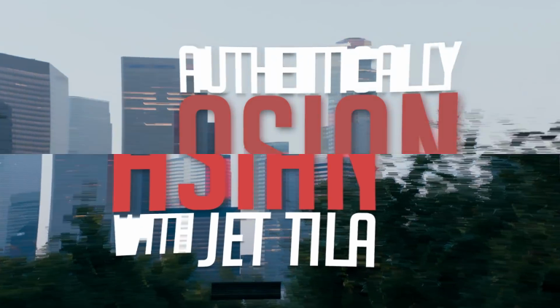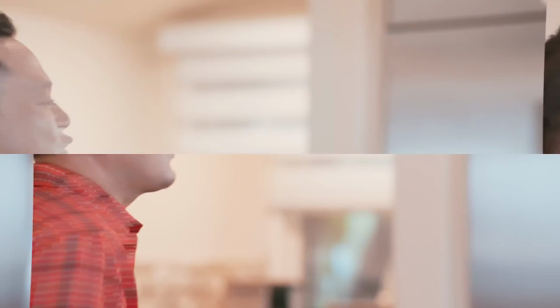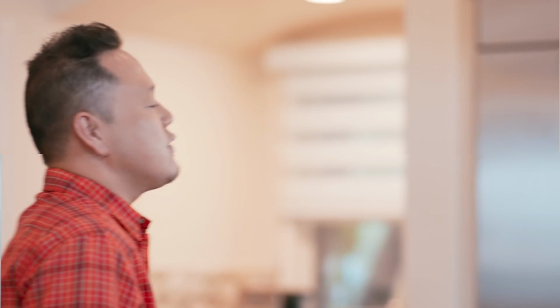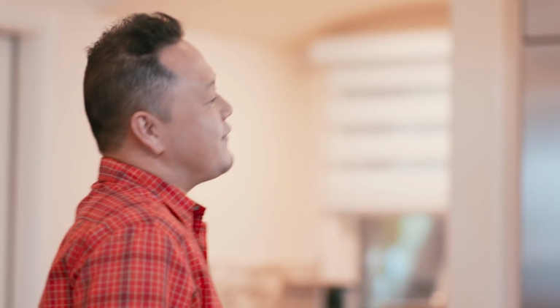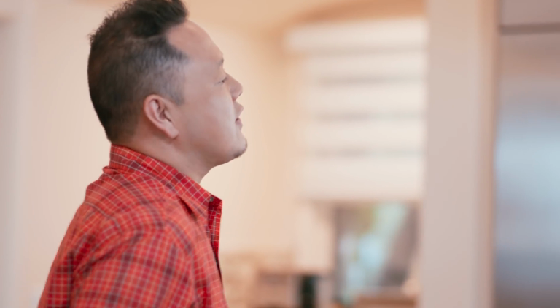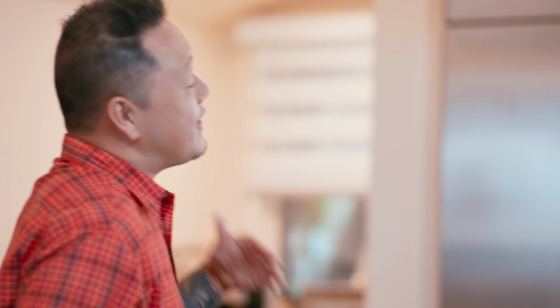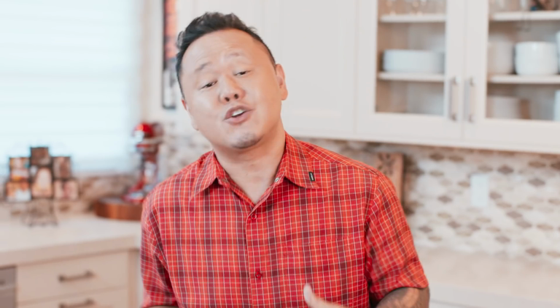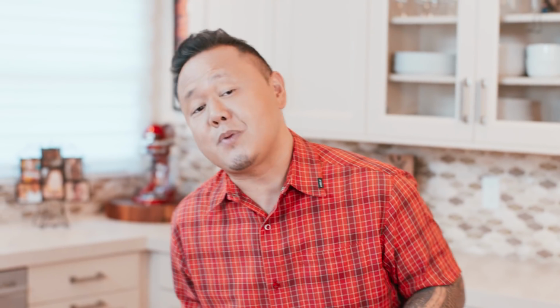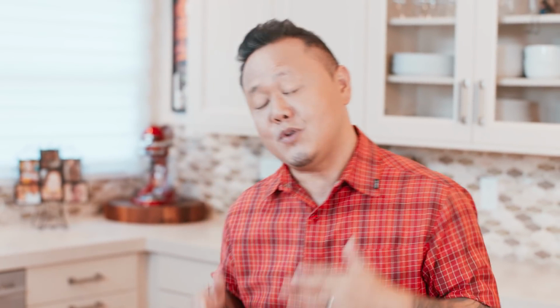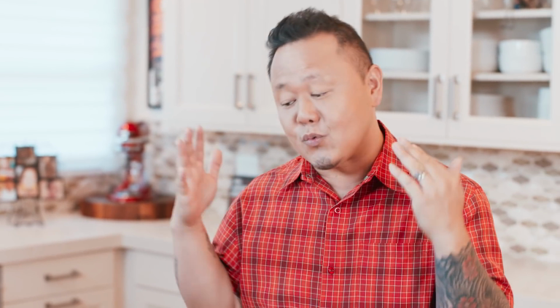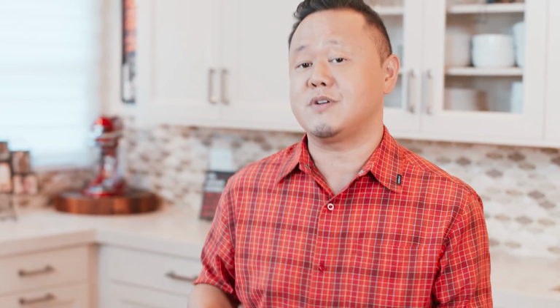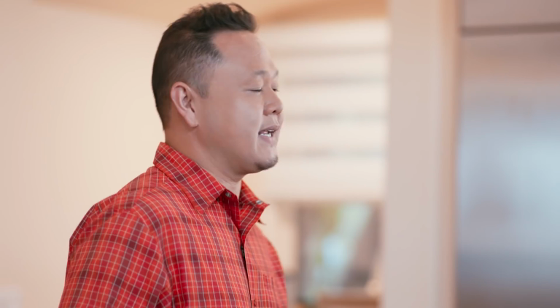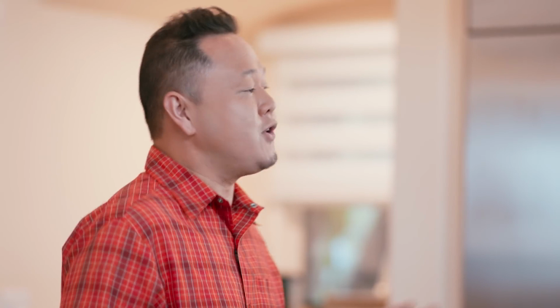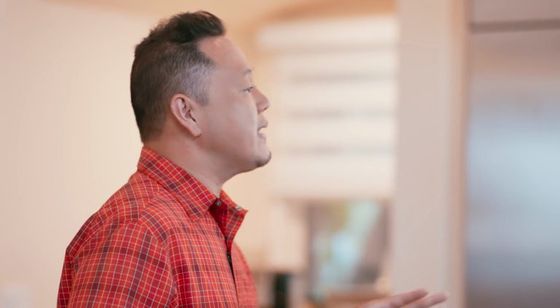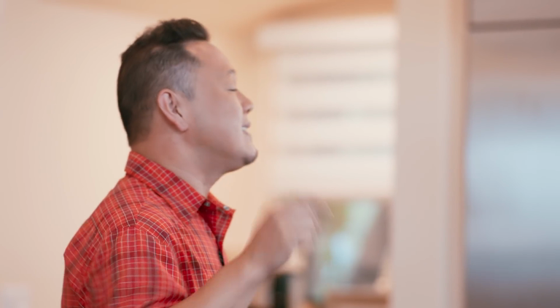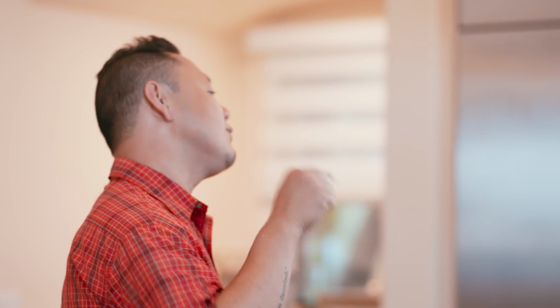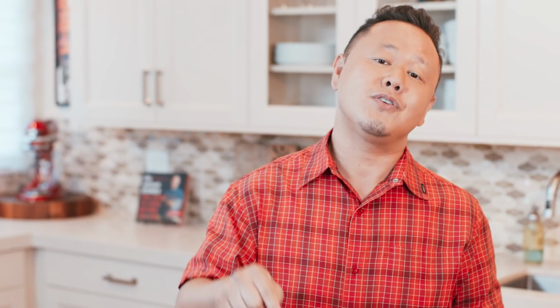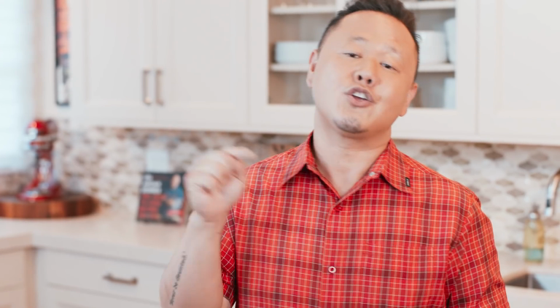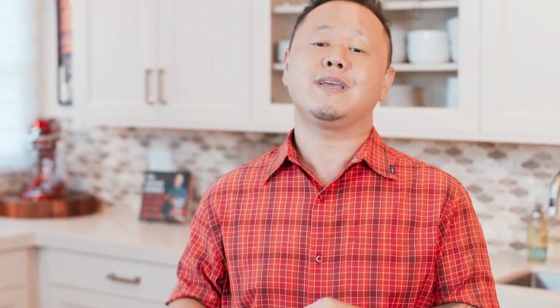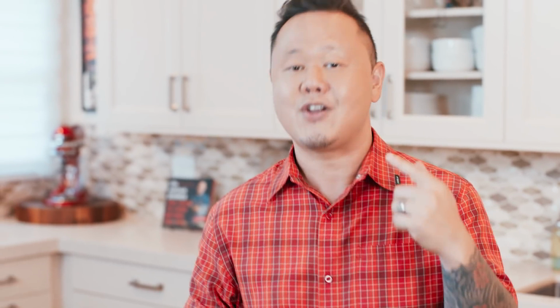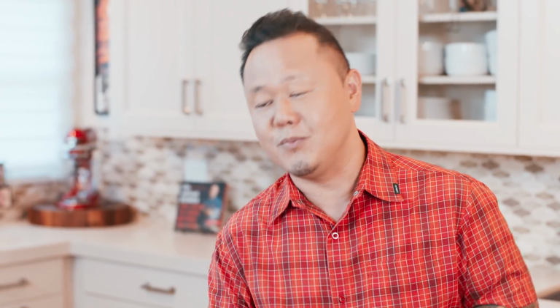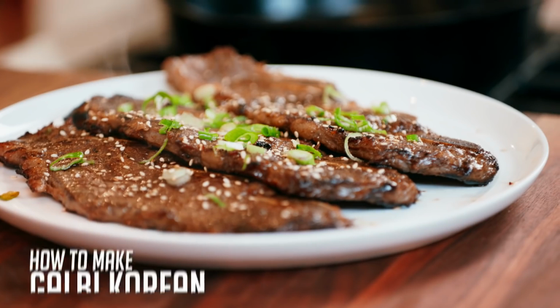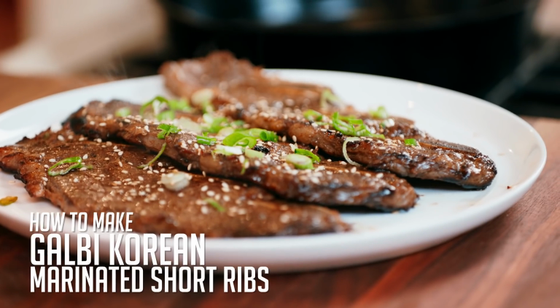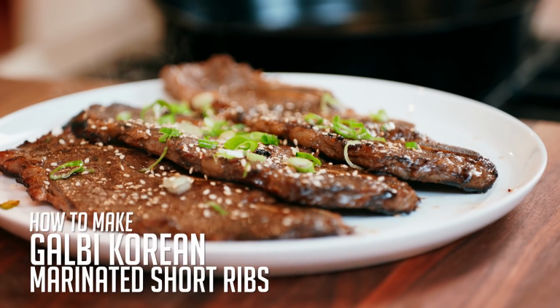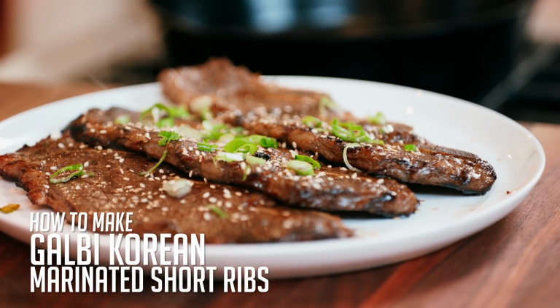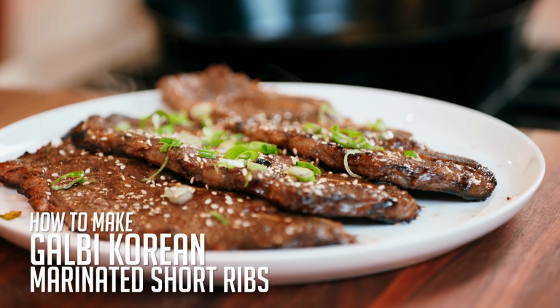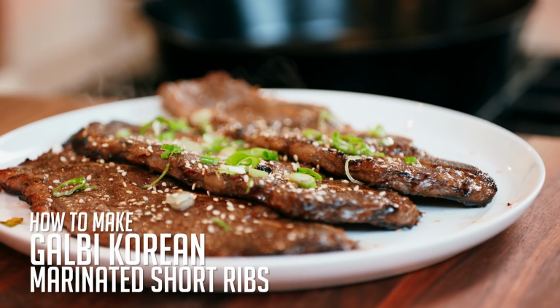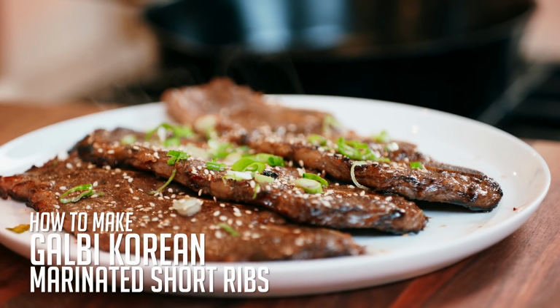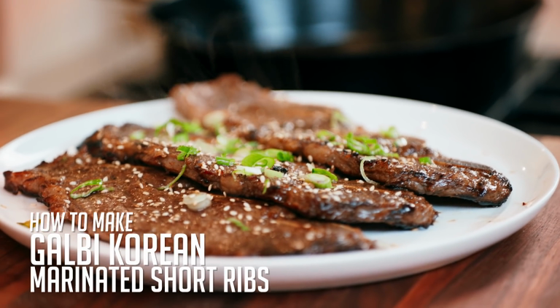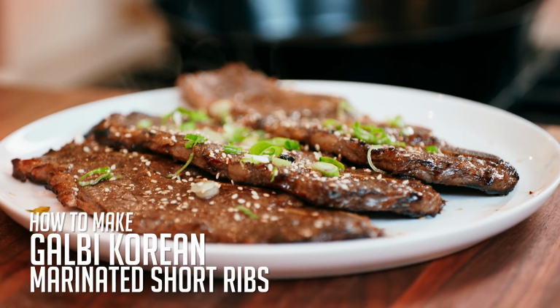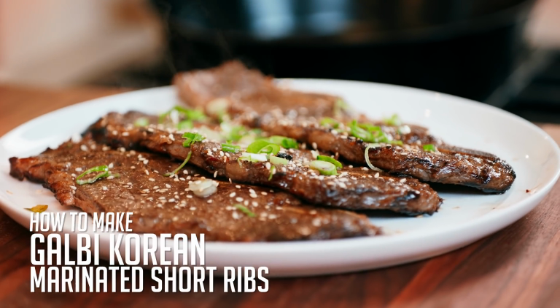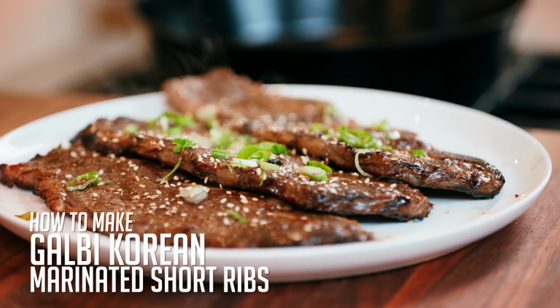Chris Oh definitely taught us how to eat Korean barbecue in the restaurant setting. But it's time to learn how to cook it at home. Let's make my version of Korean barbecue short ribs.